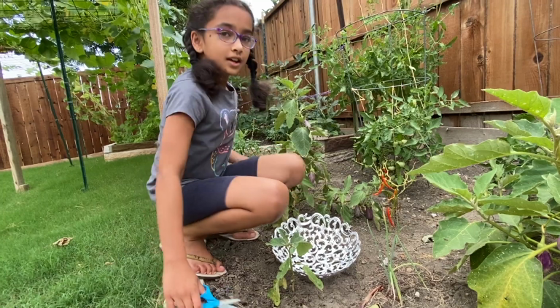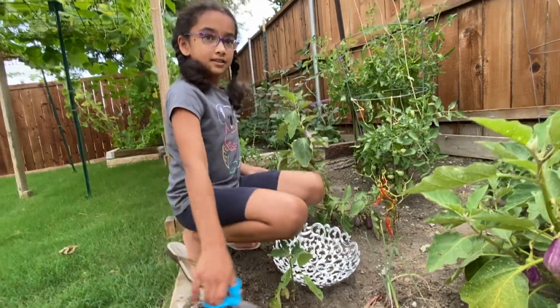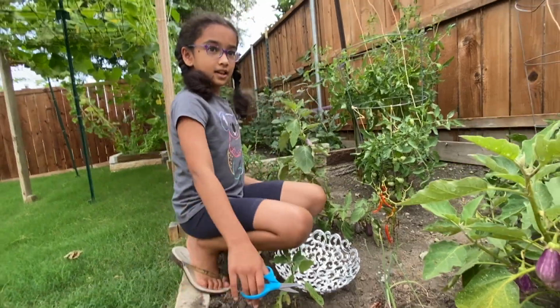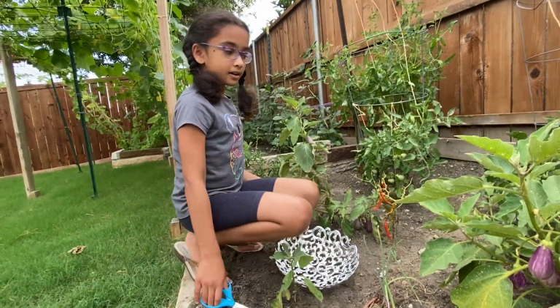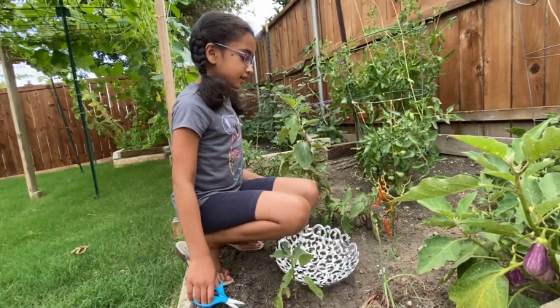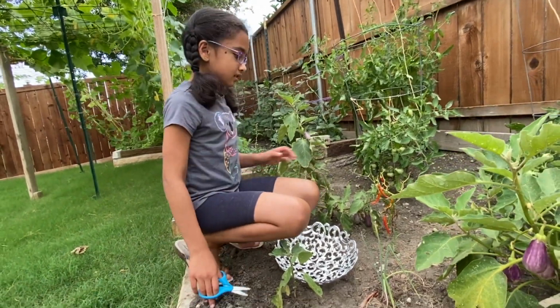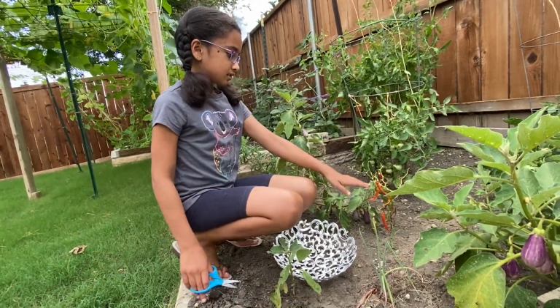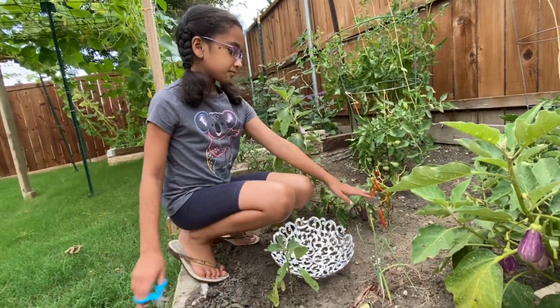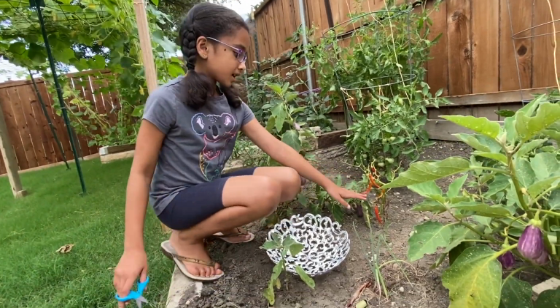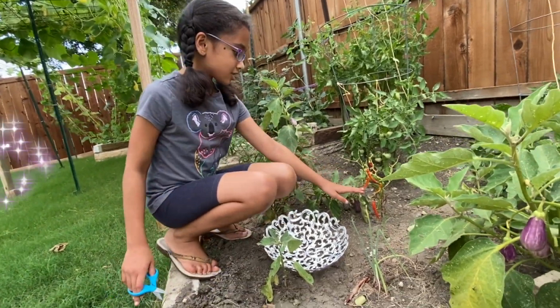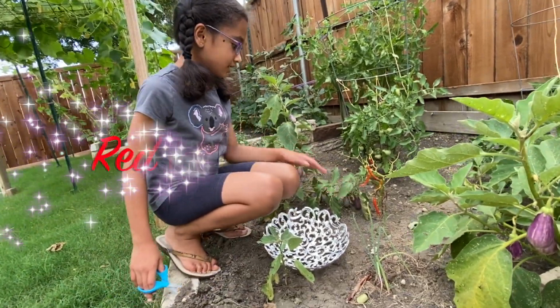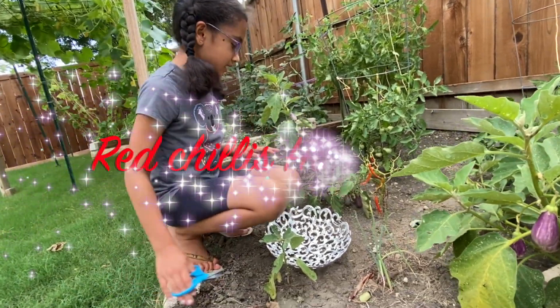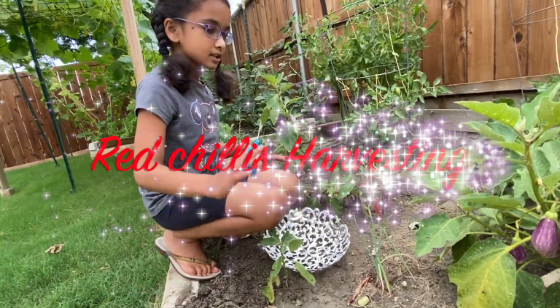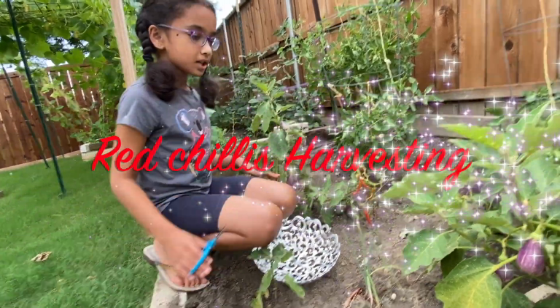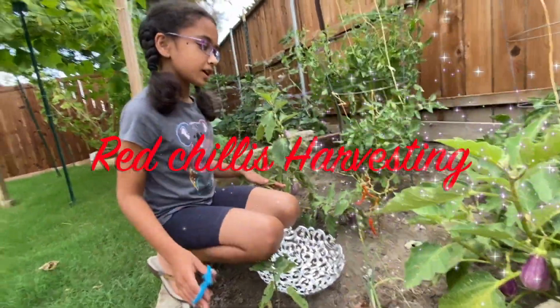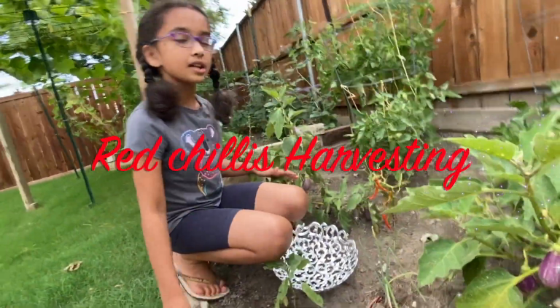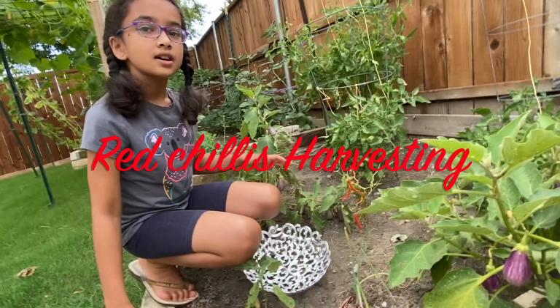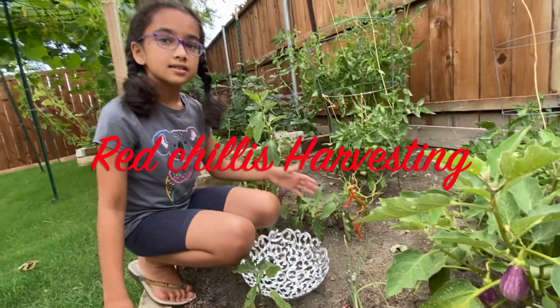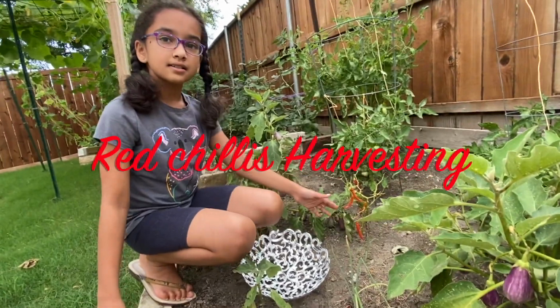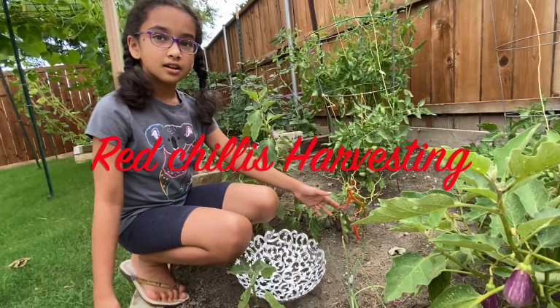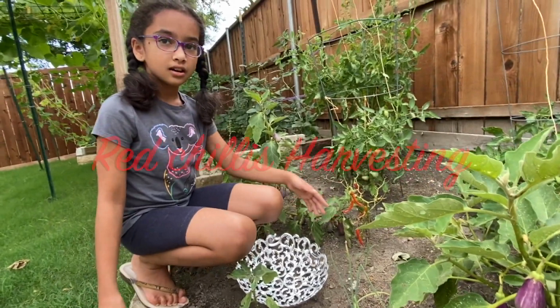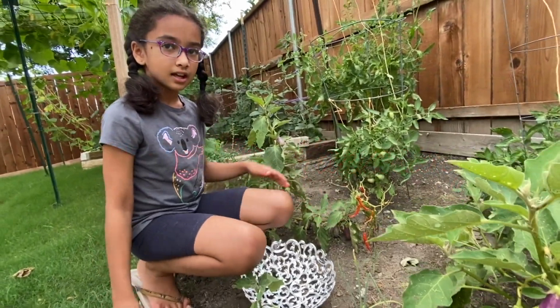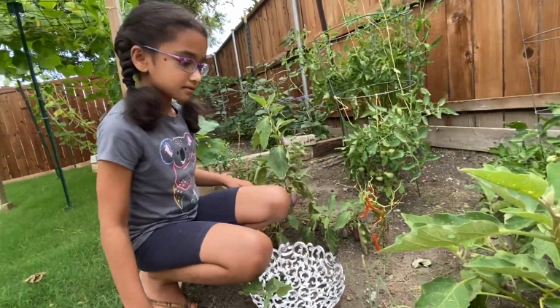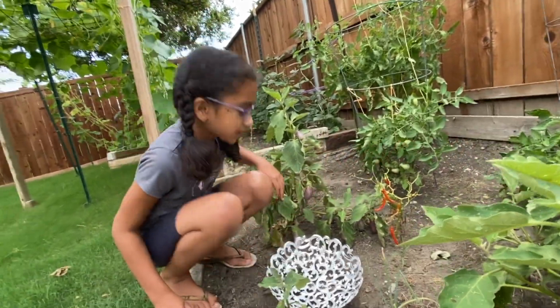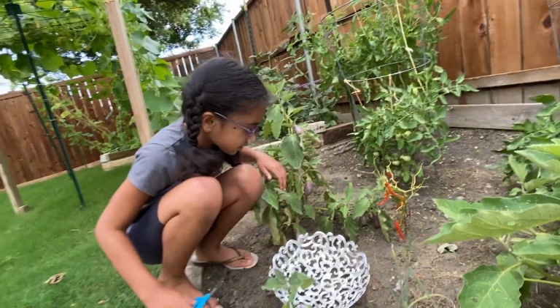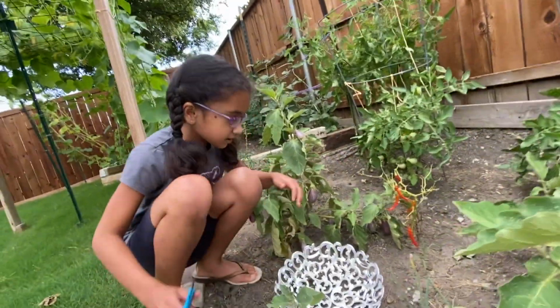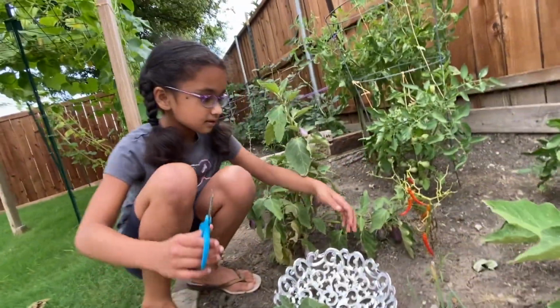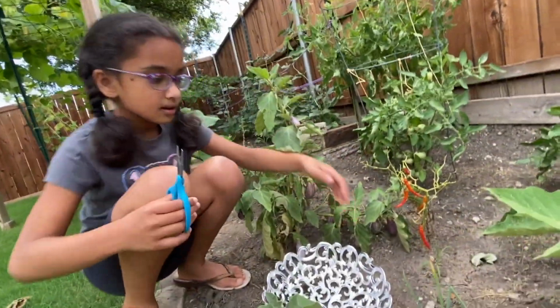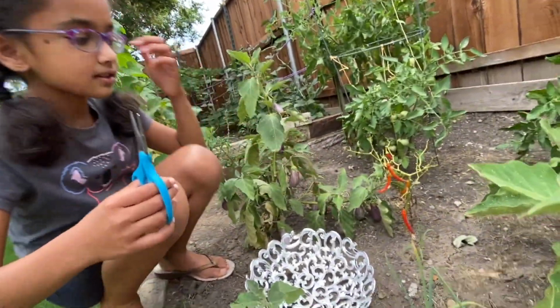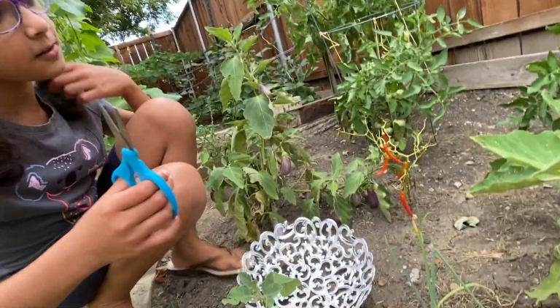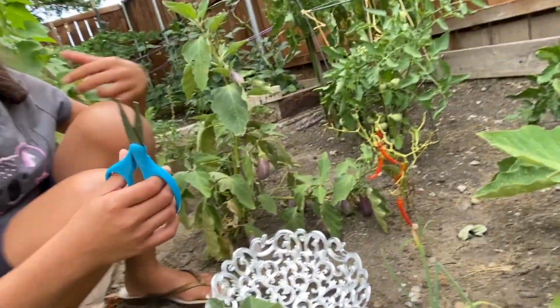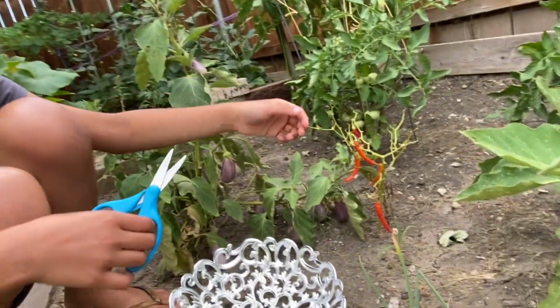Okay guys, today we are going to cut these red chilies and a bunch of eggplants. Since there are less red chilies, let's cut them first.